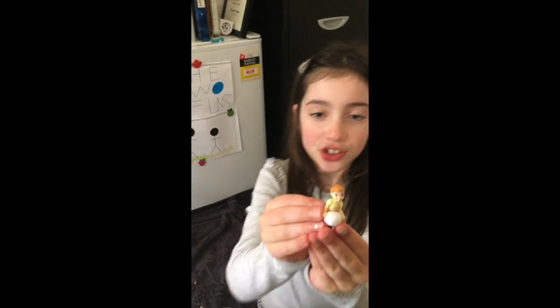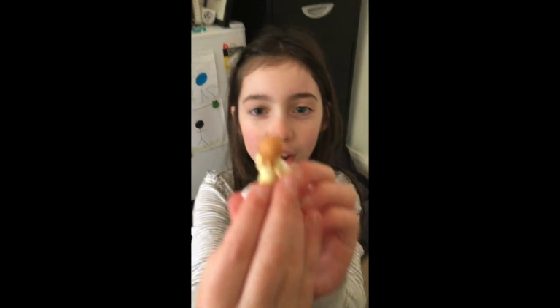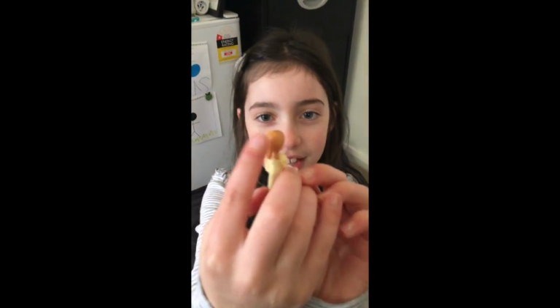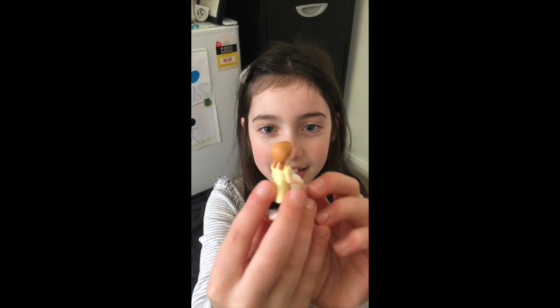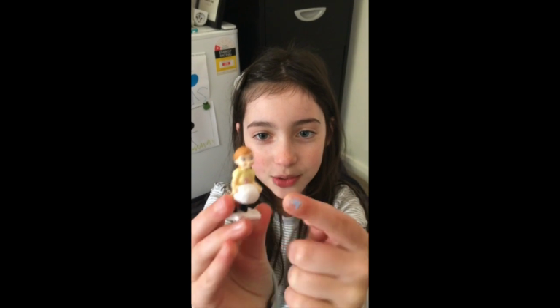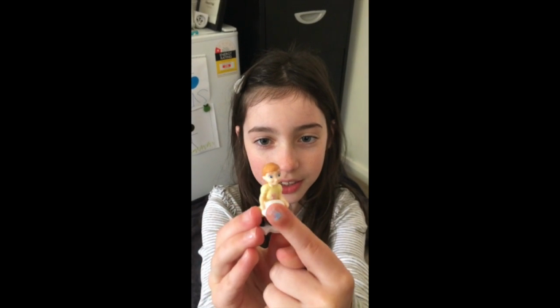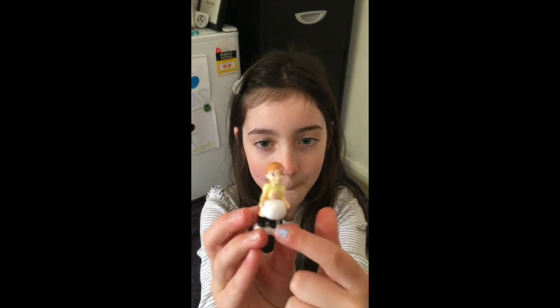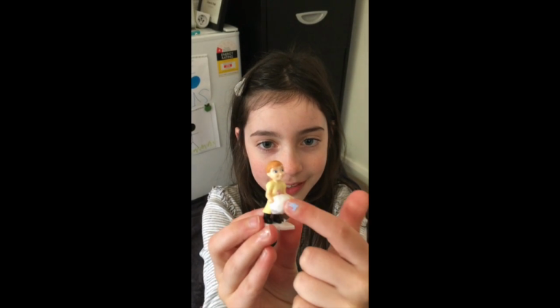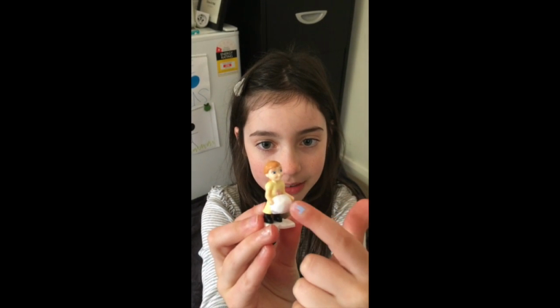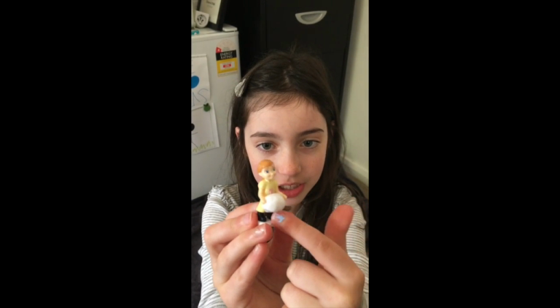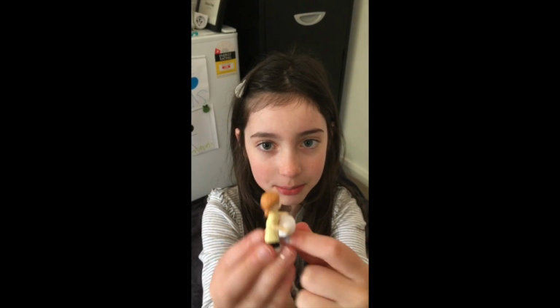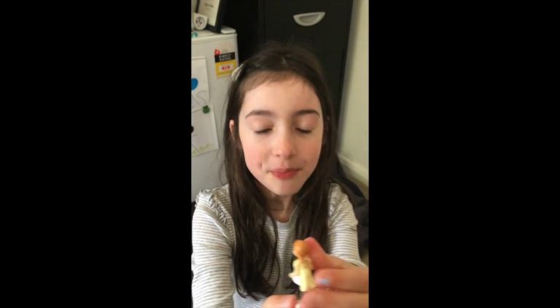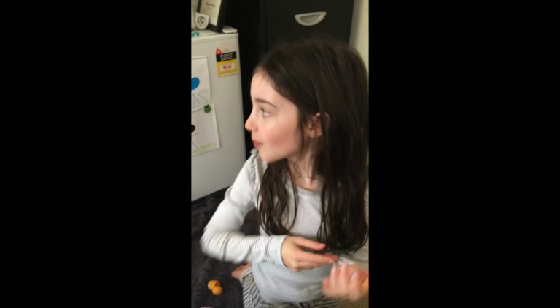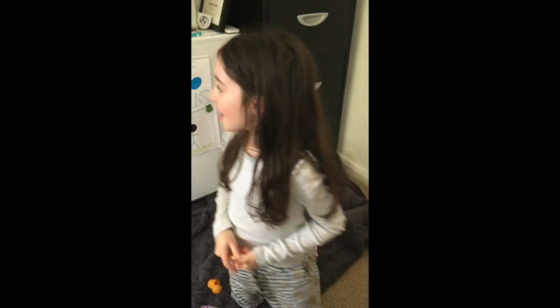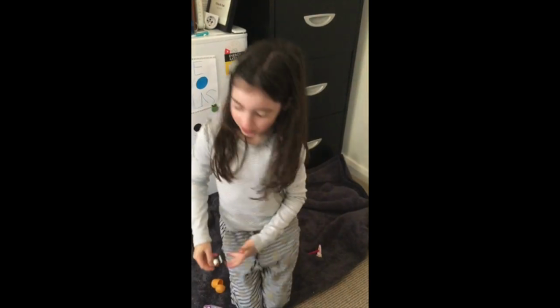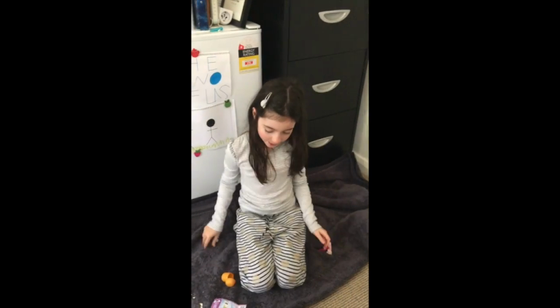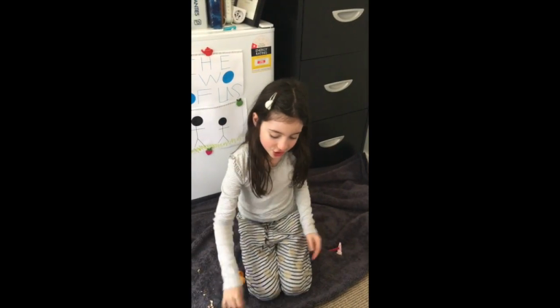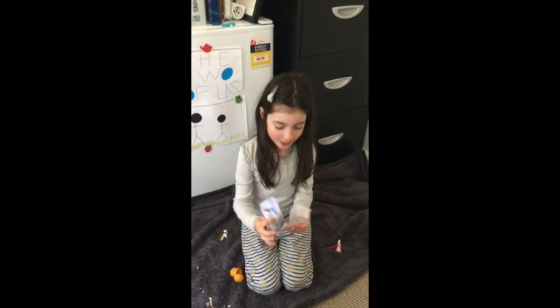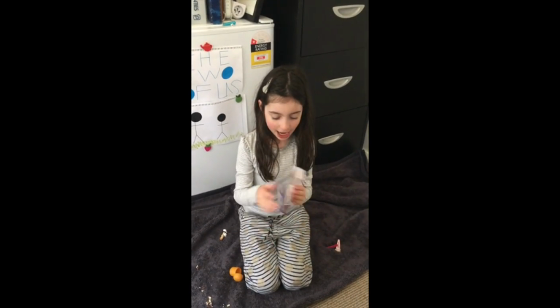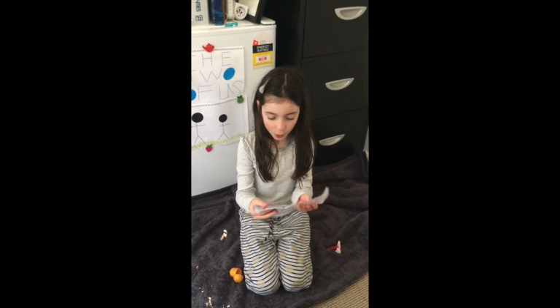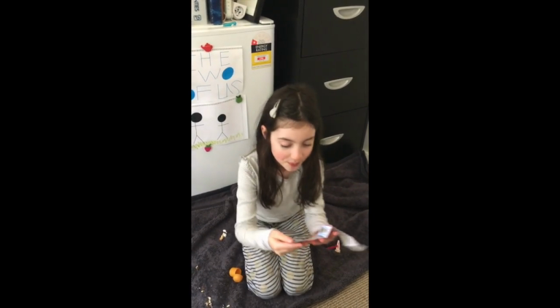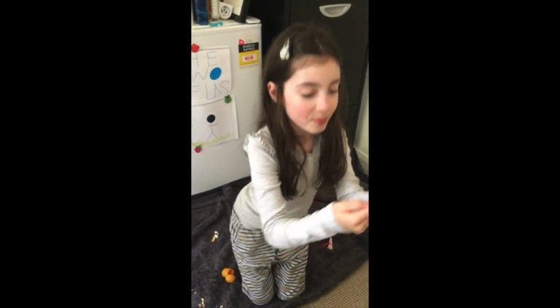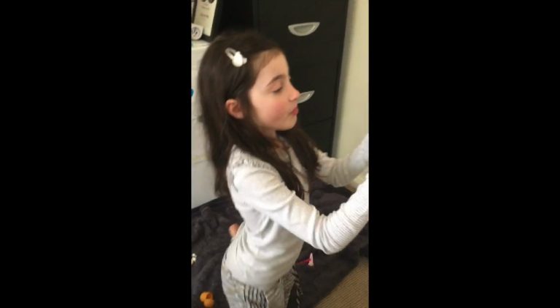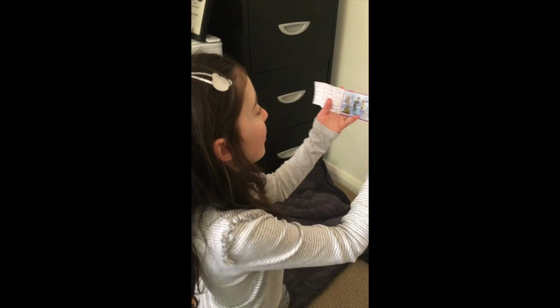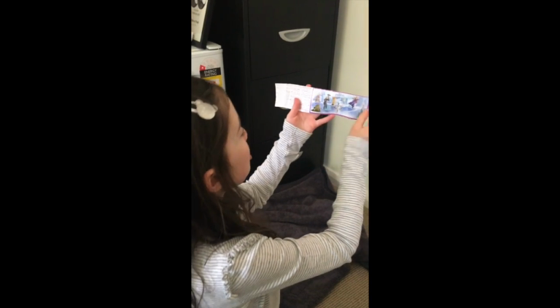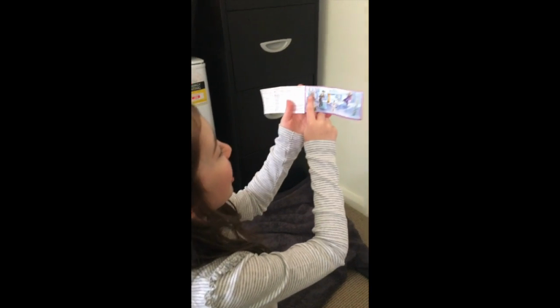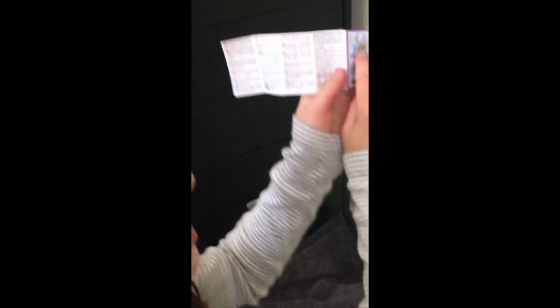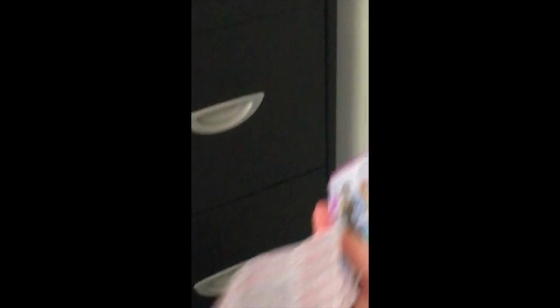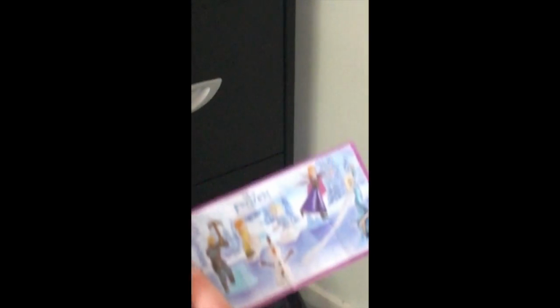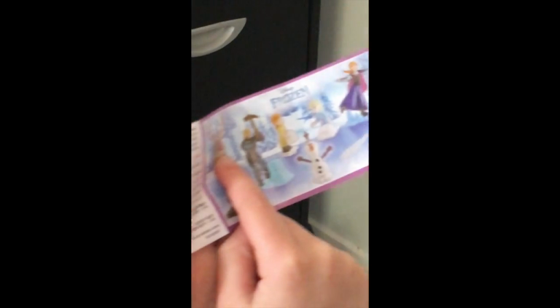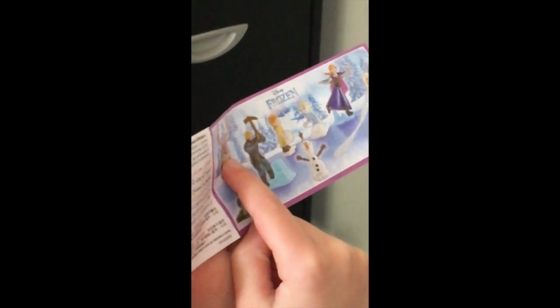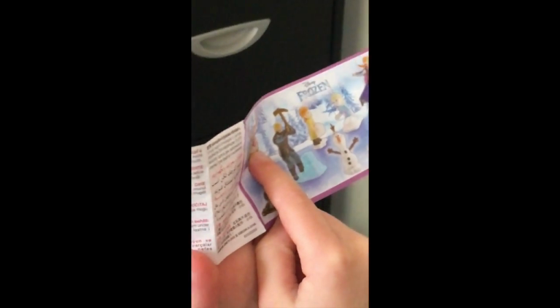Anna looks so cute. She's a little toddler. Her little hair is there and she's wearing little boots, and she's cleaning some snow. If I had to choose my favourite out of all of them, I would choose Sven. He looks so cute.